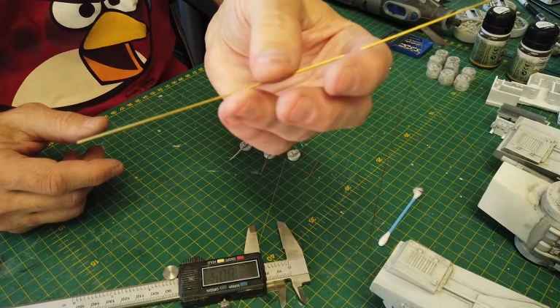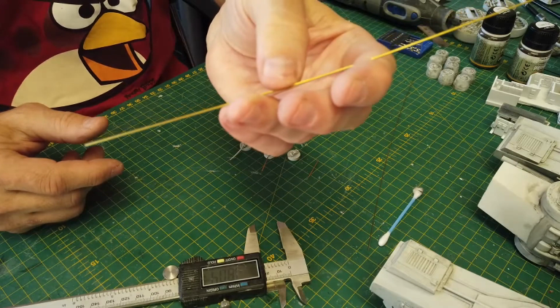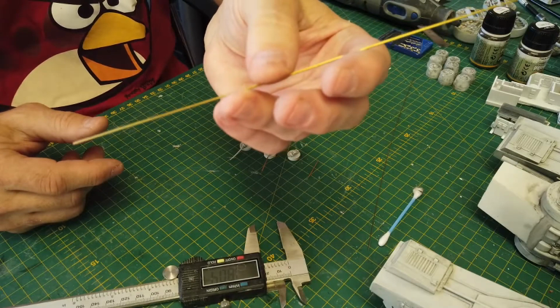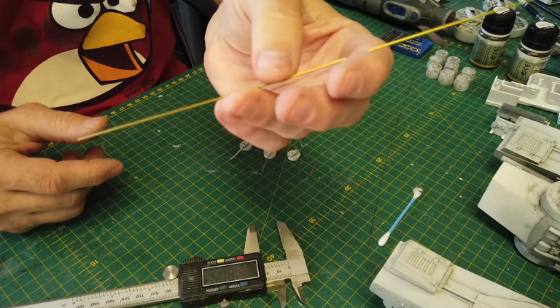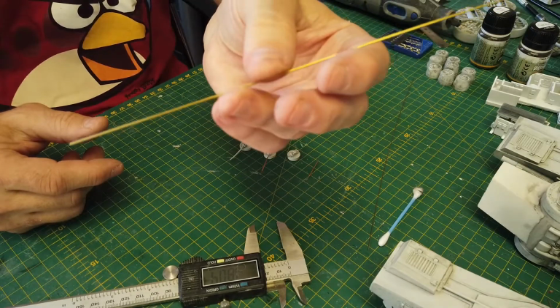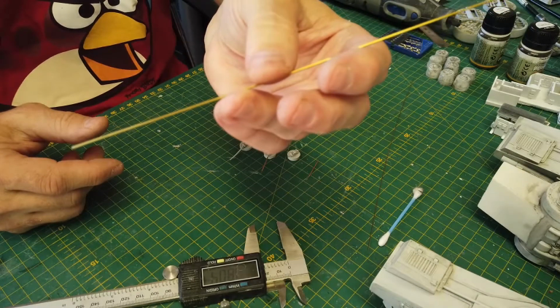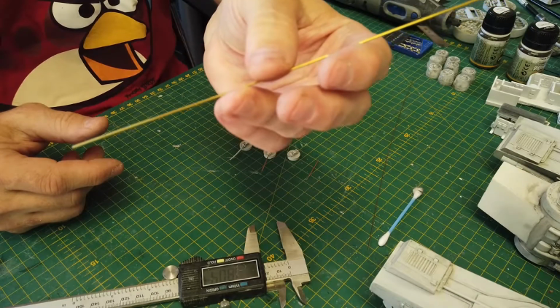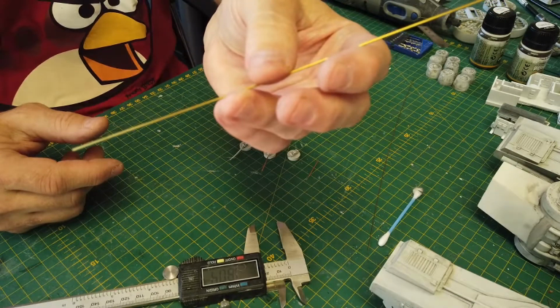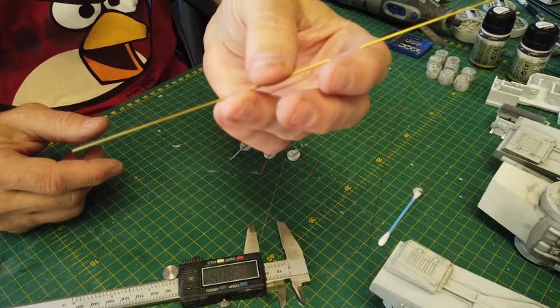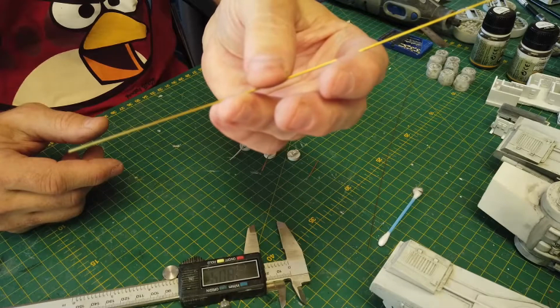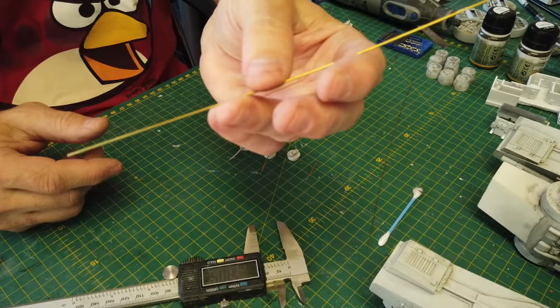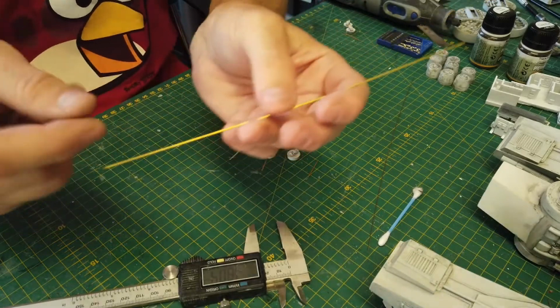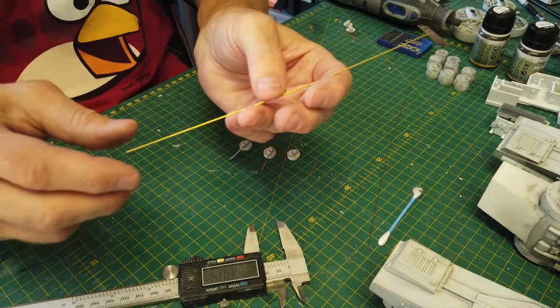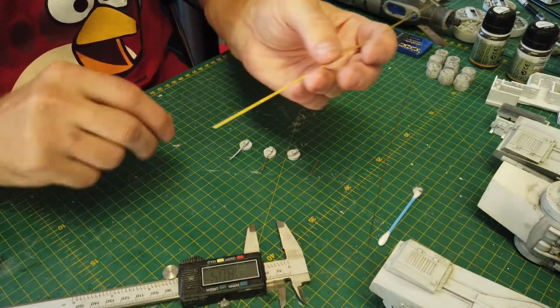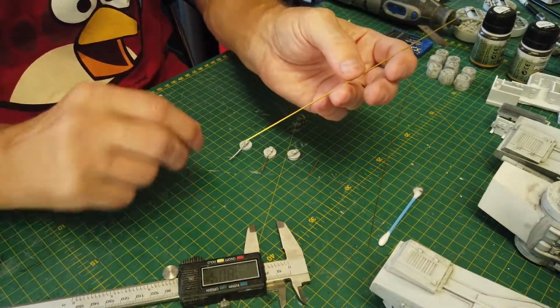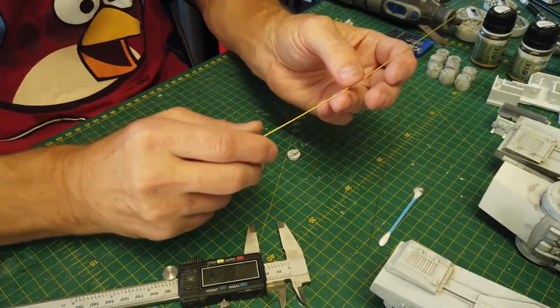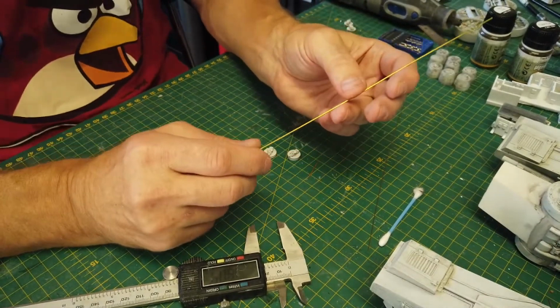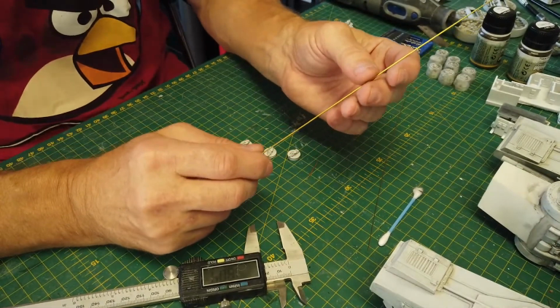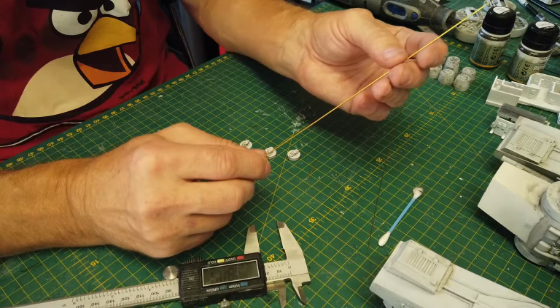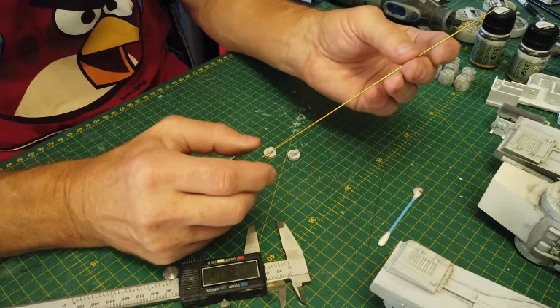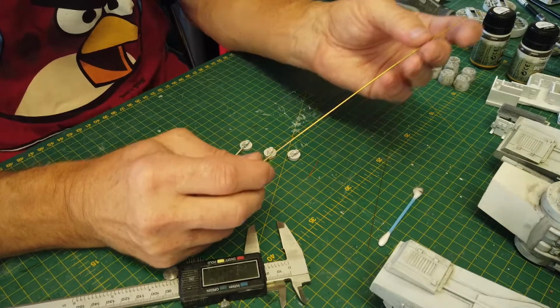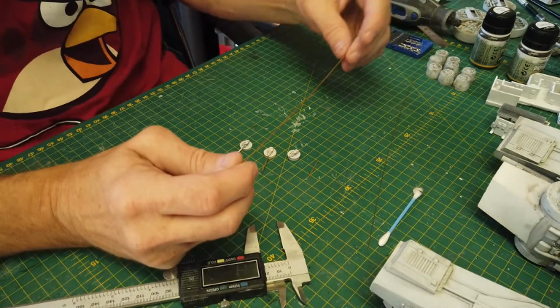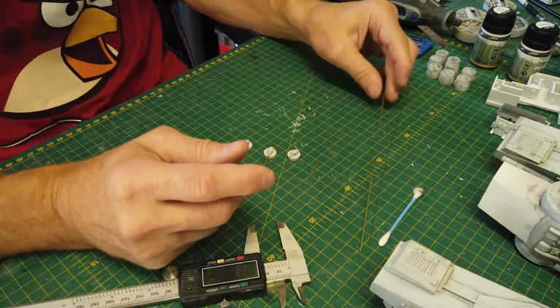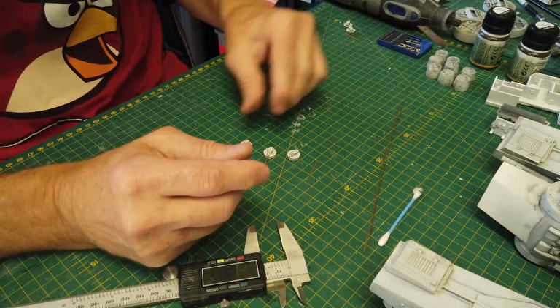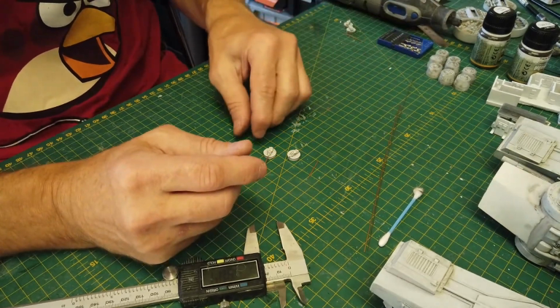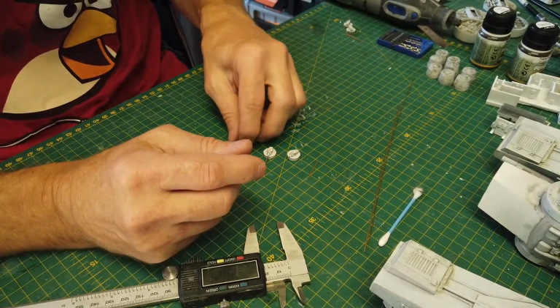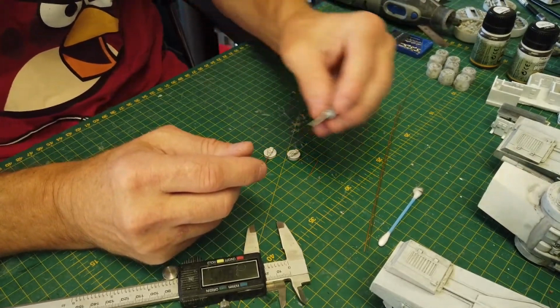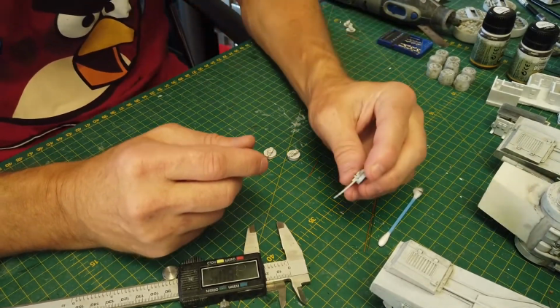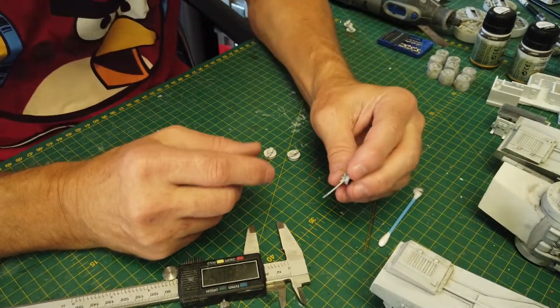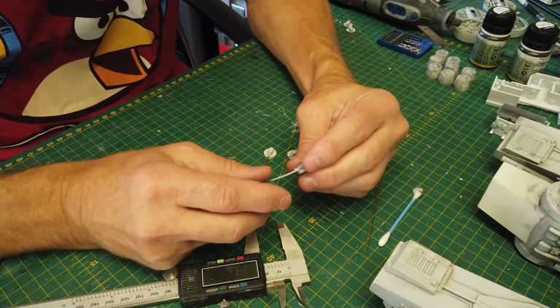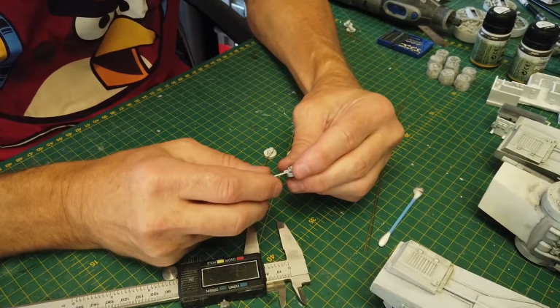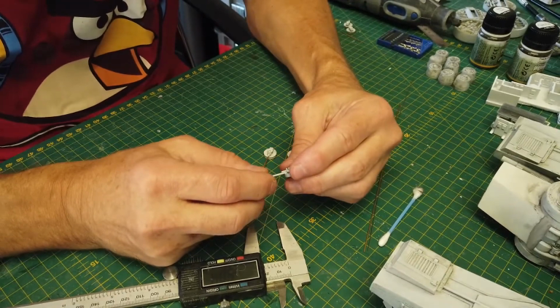Cut it with a blade — just score around the edge, then bend it off, and sand it down on the edges so that it clears up the outer hole. The depth you want, or the length you want — the hole should be five millimeters deep.